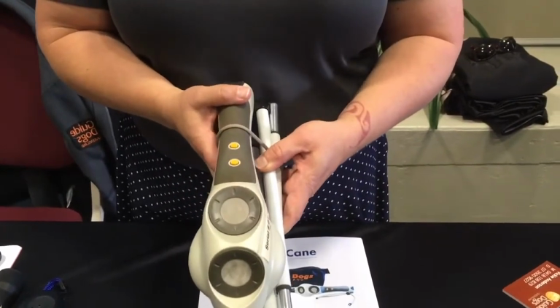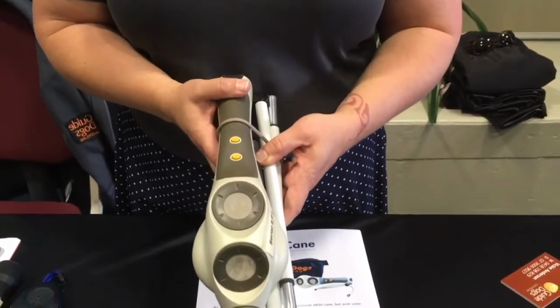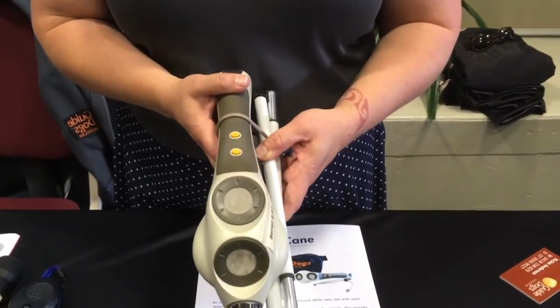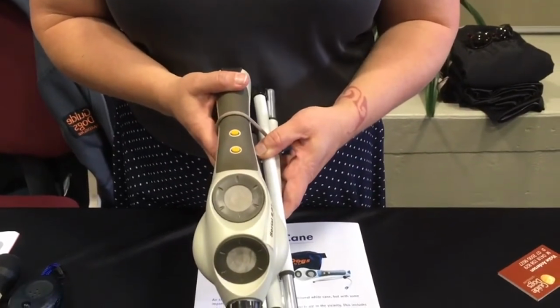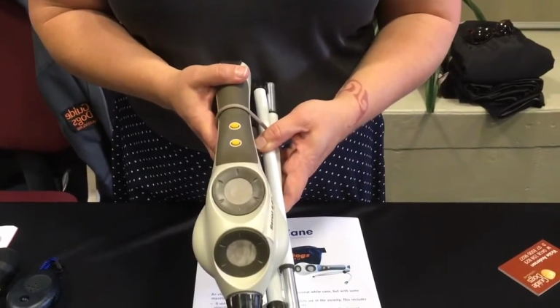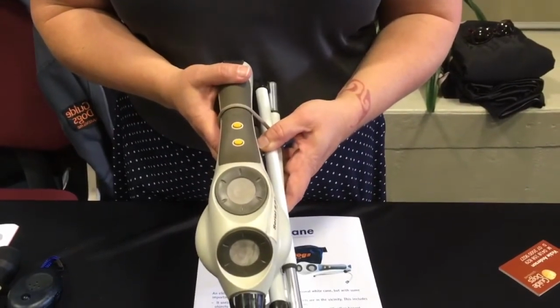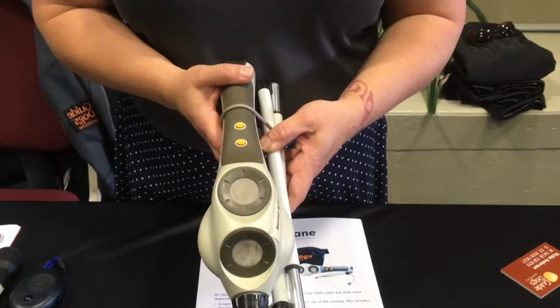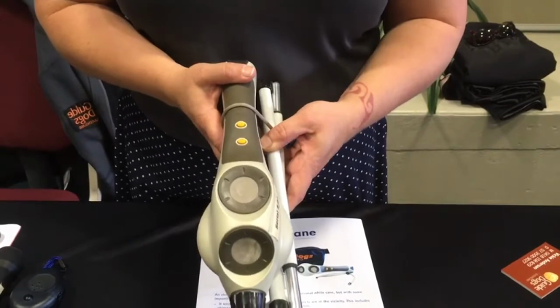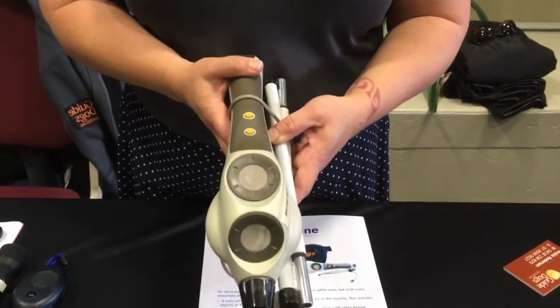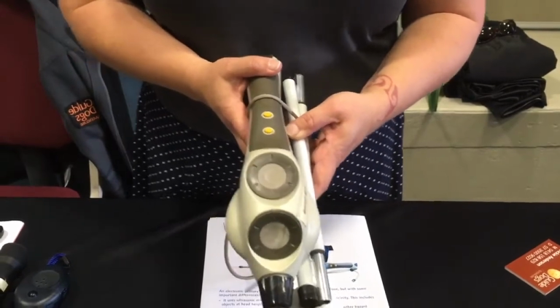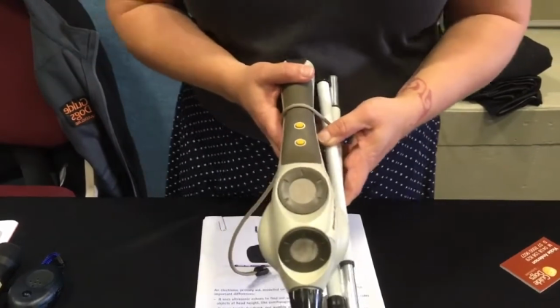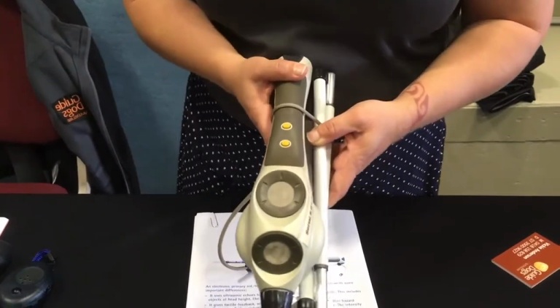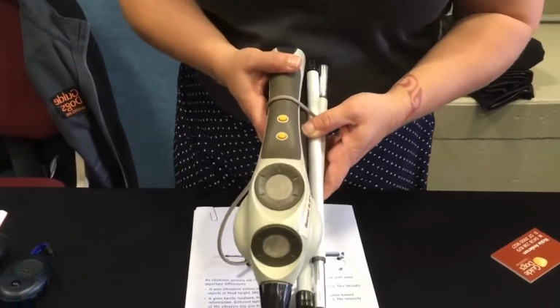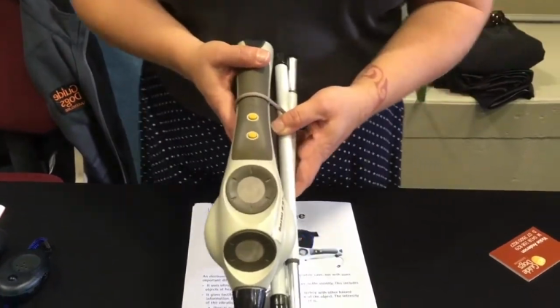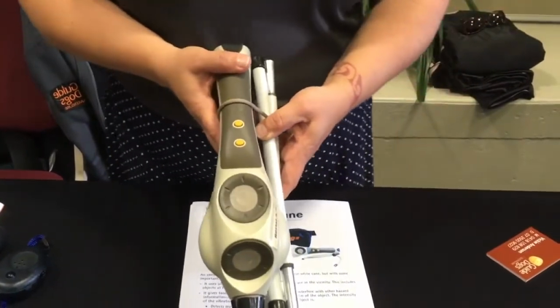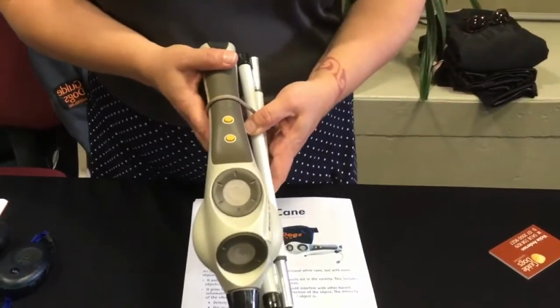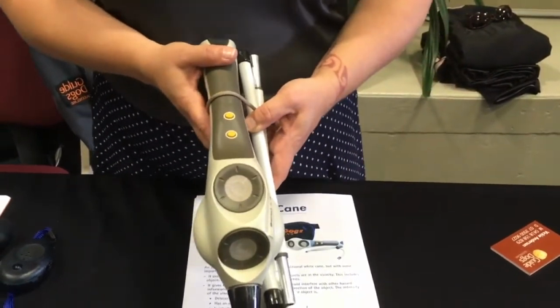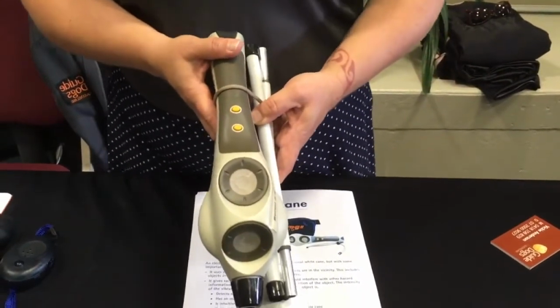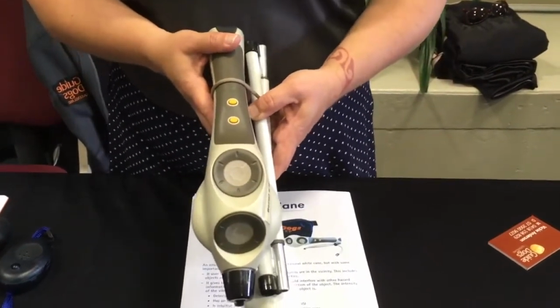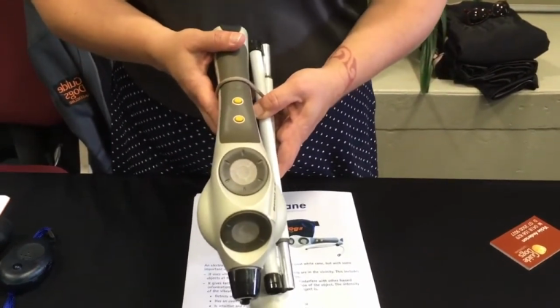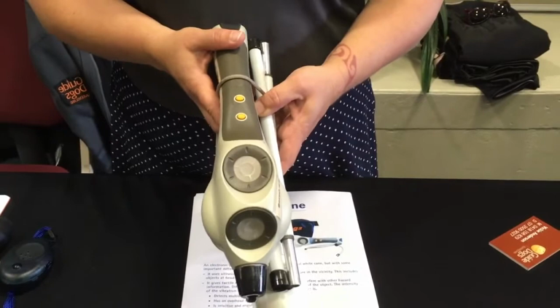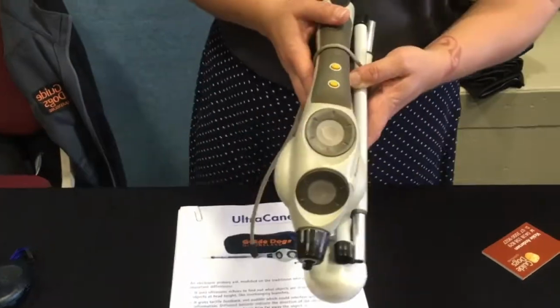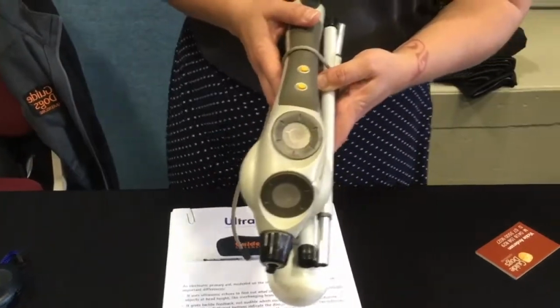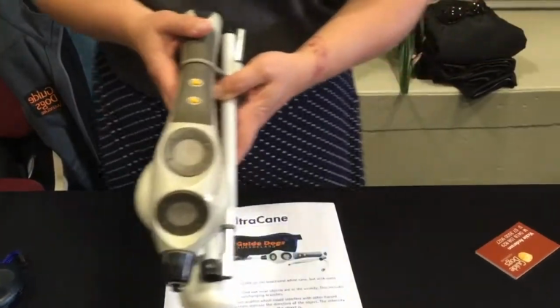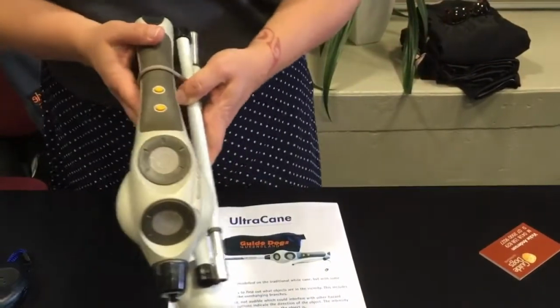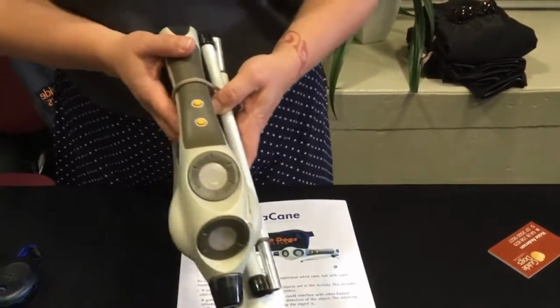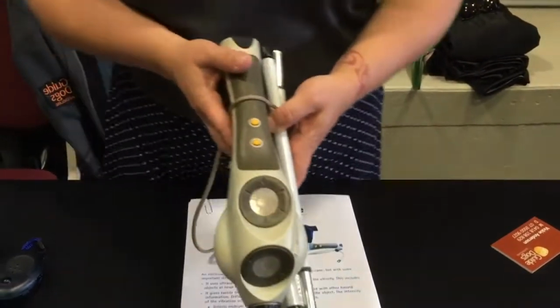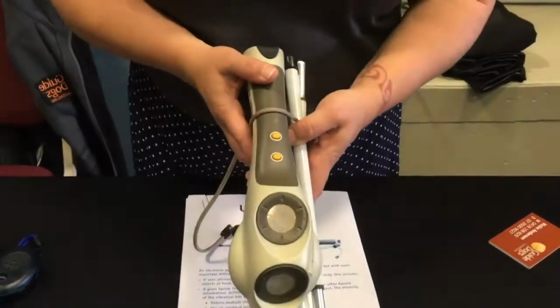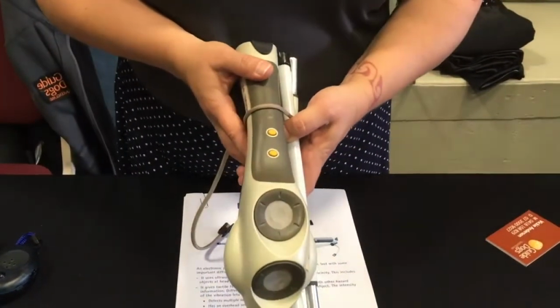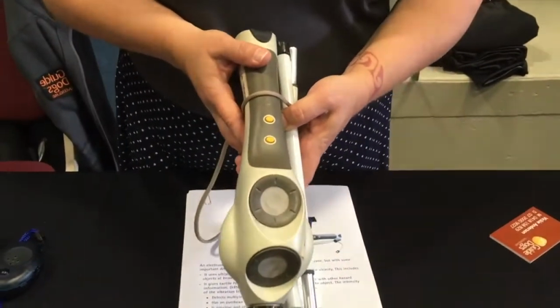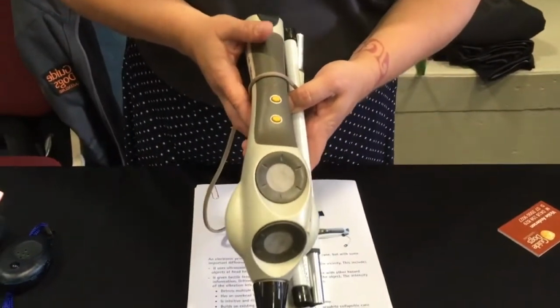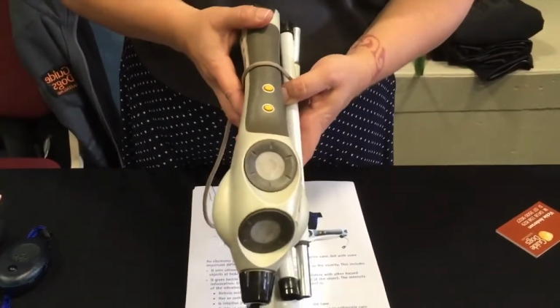No one-size-fits-all — do a bit of homework and see what works for you. So that's been the Ultra Cane. Thanks very much Vicki, and thanks for coming on the channel.